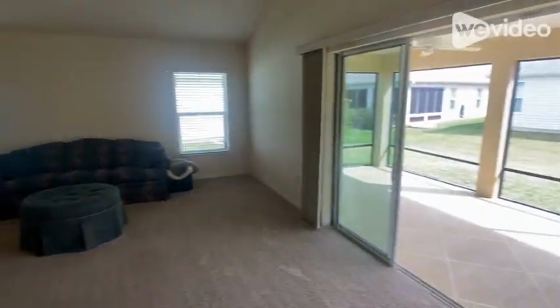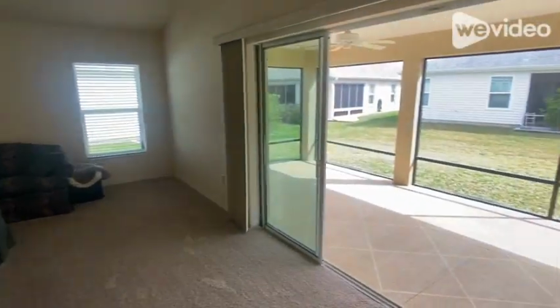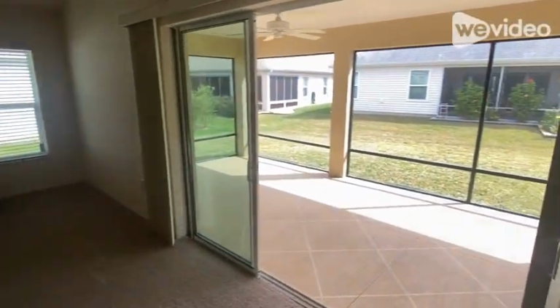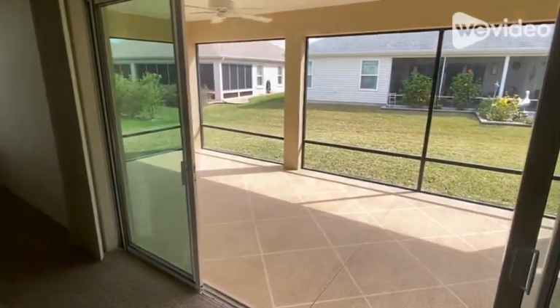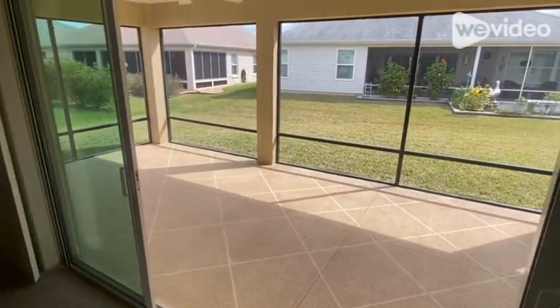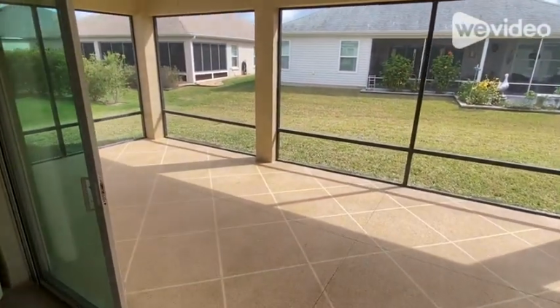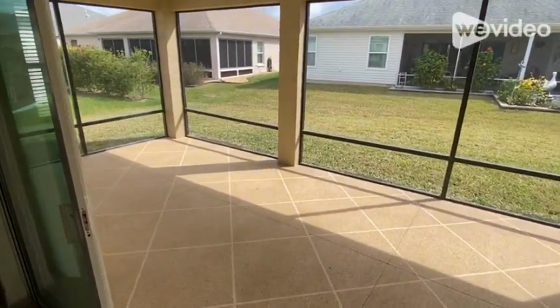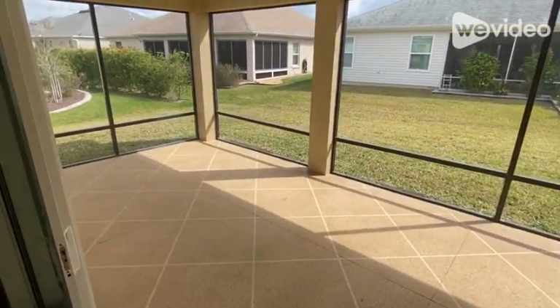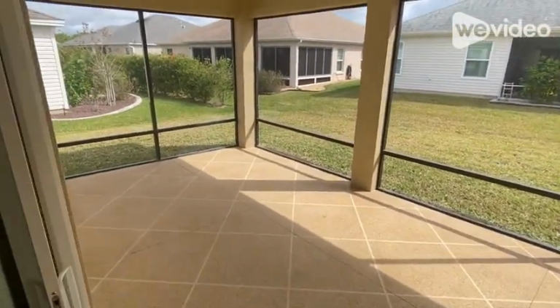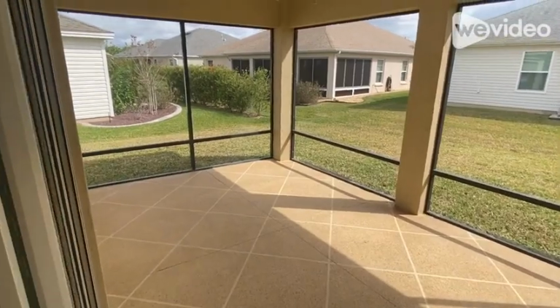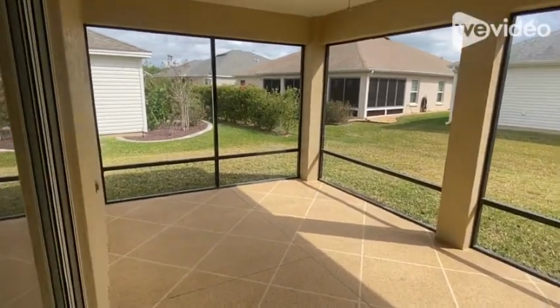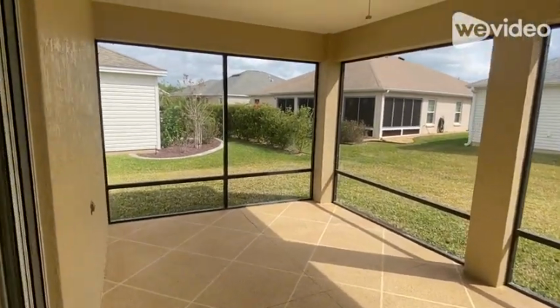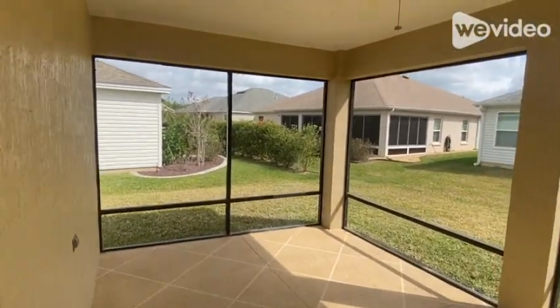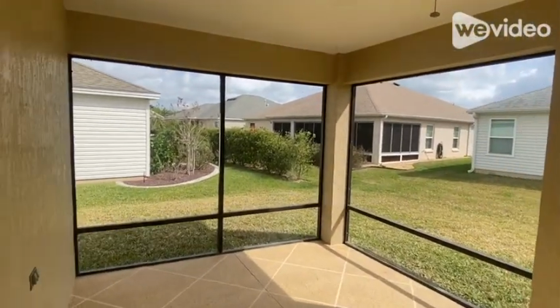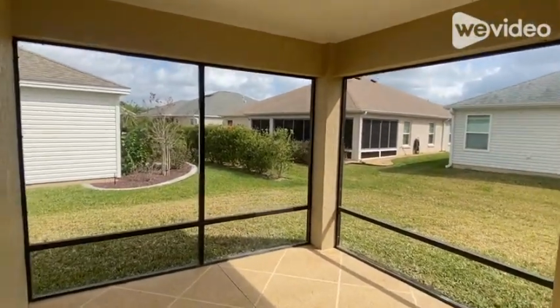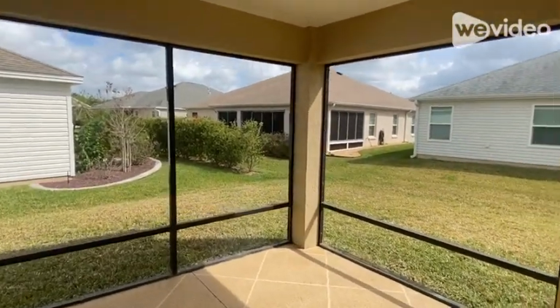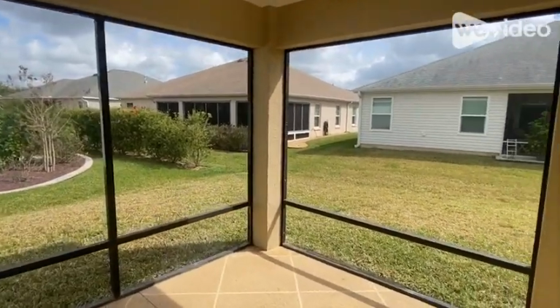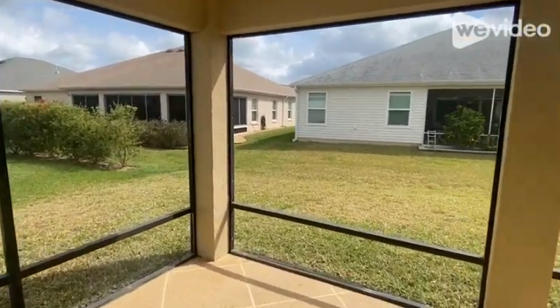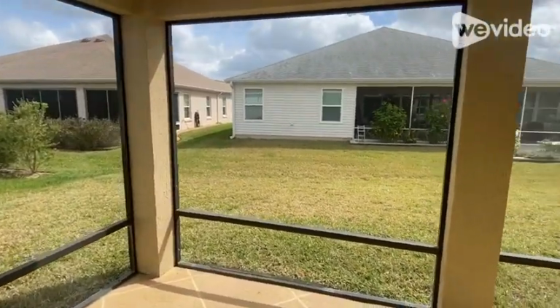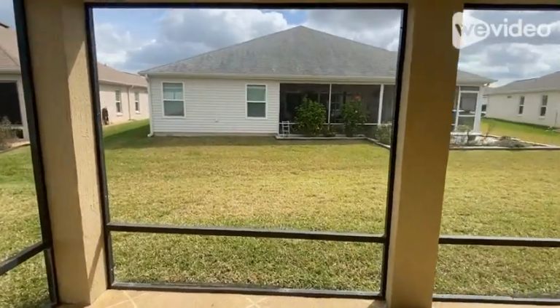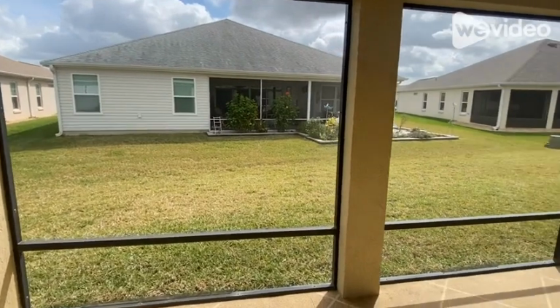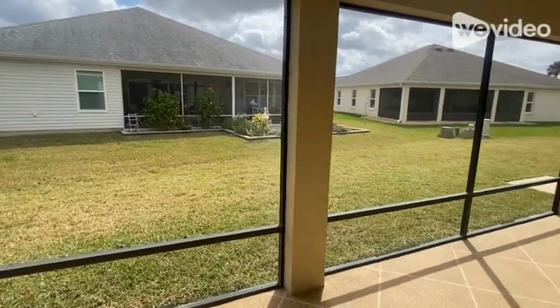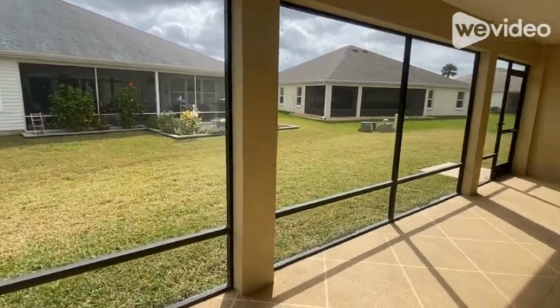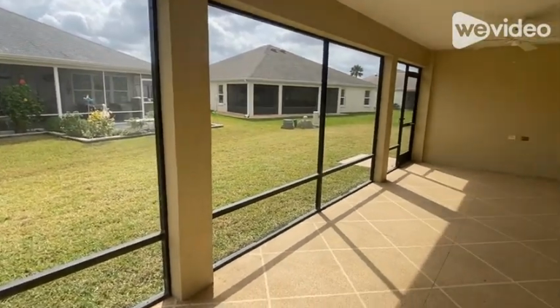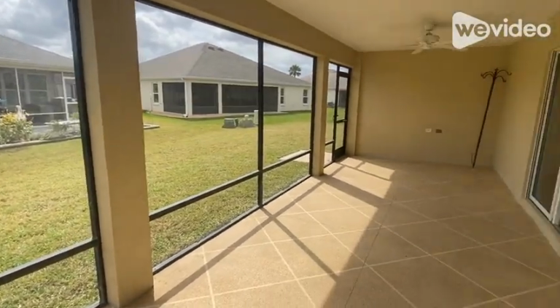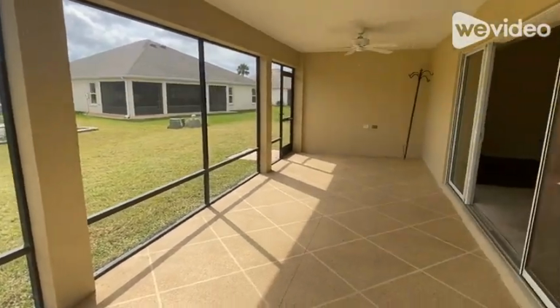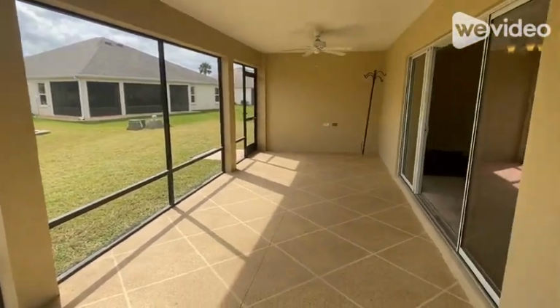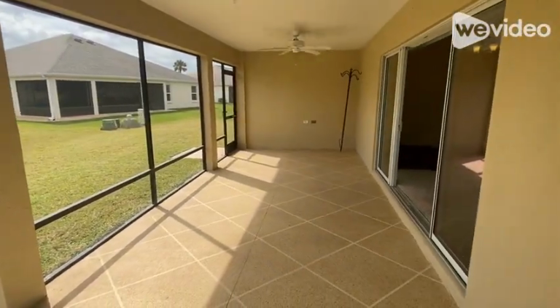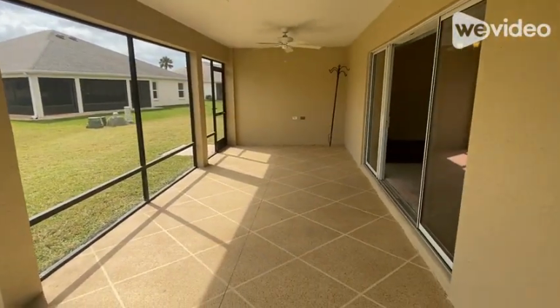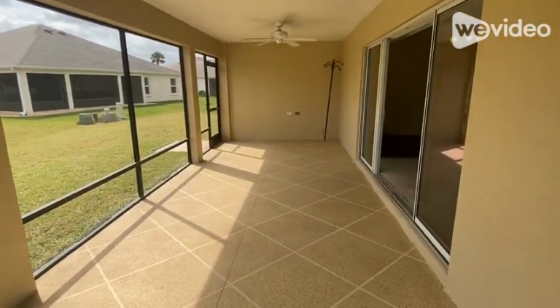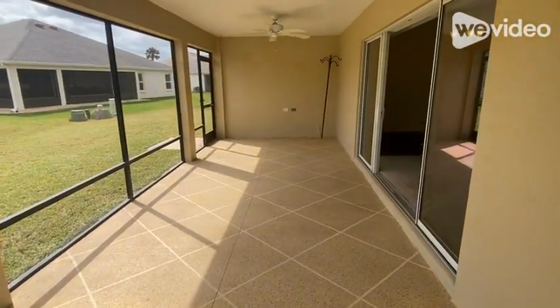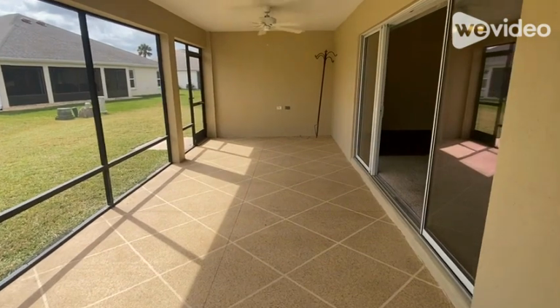The double door sliders offer a great transition to the large lanai. The lanai faces east so you can enjoy long afternoons and evenings in shady comfort. The backyard has room for a pool and an extended birdcage too.